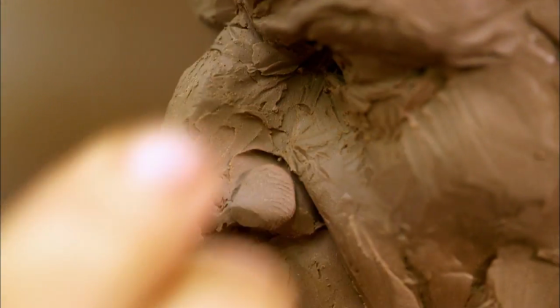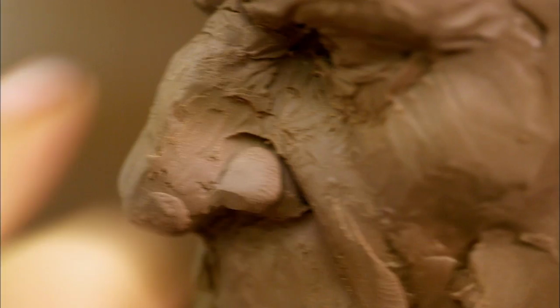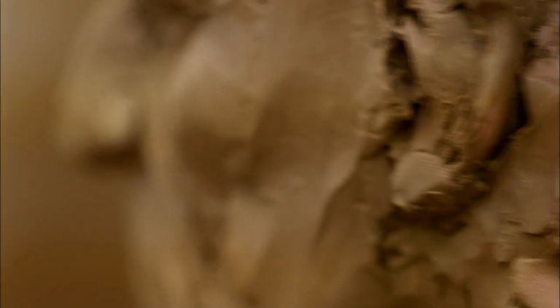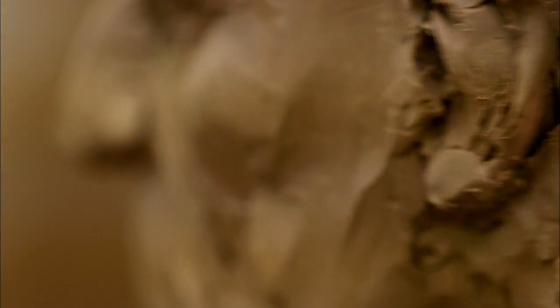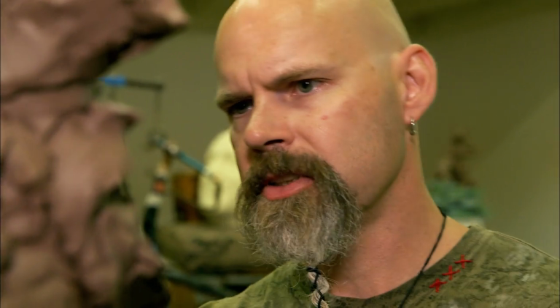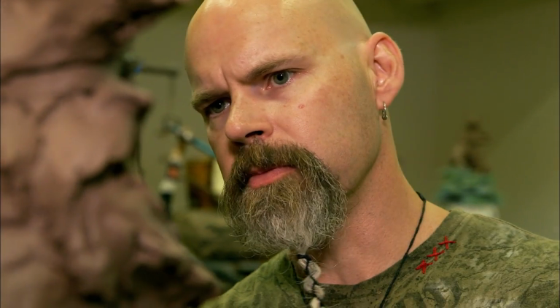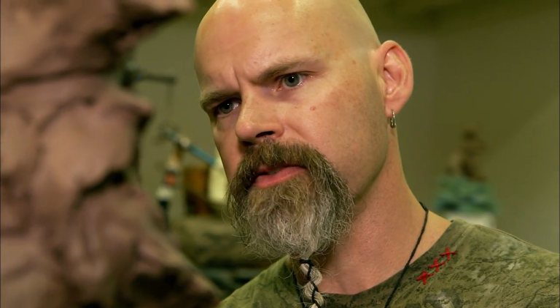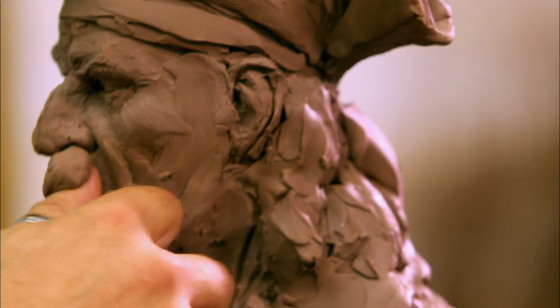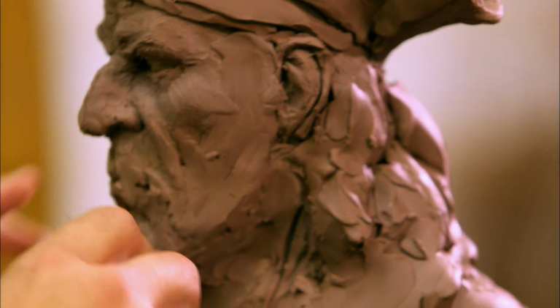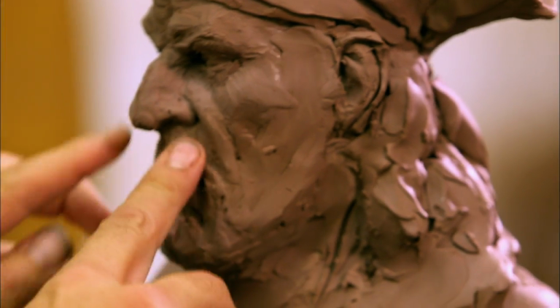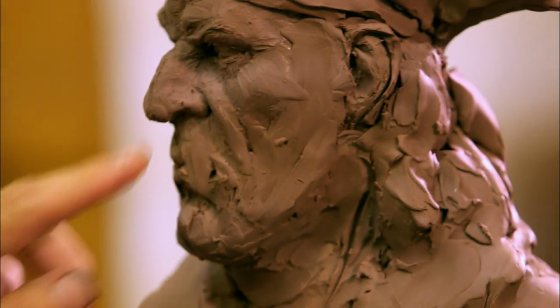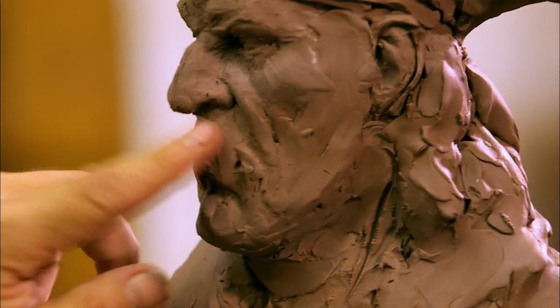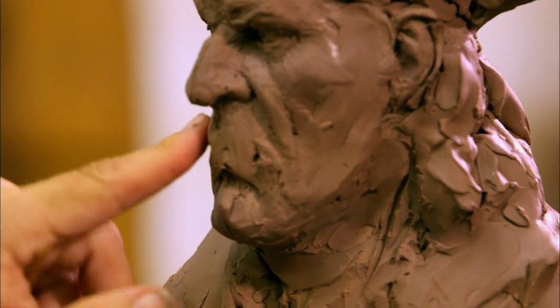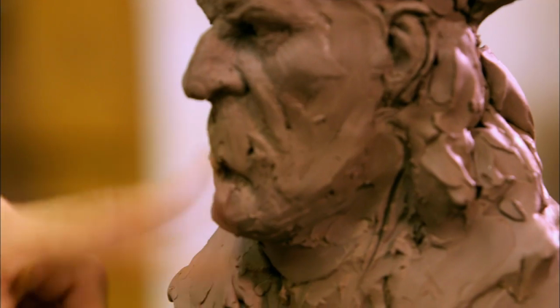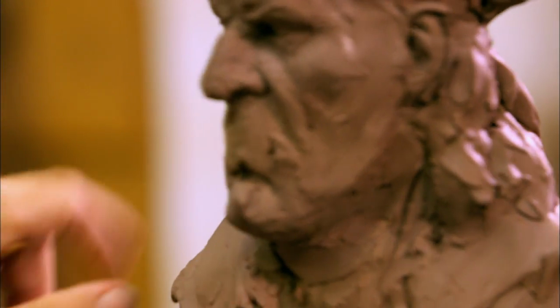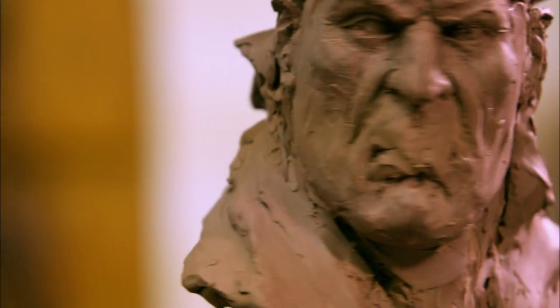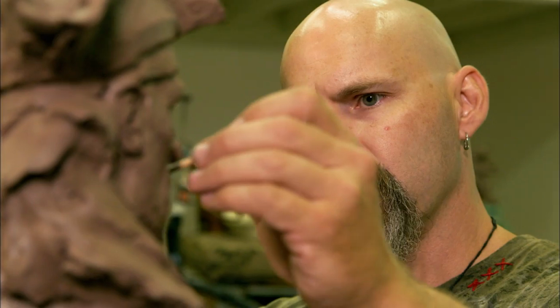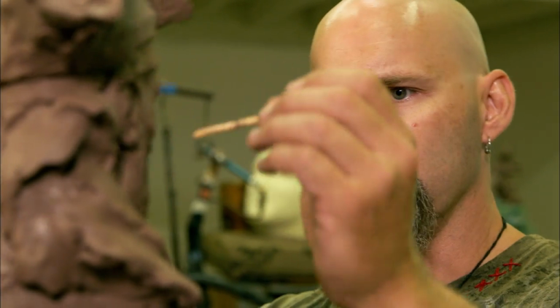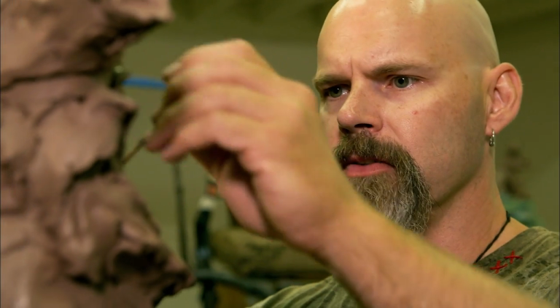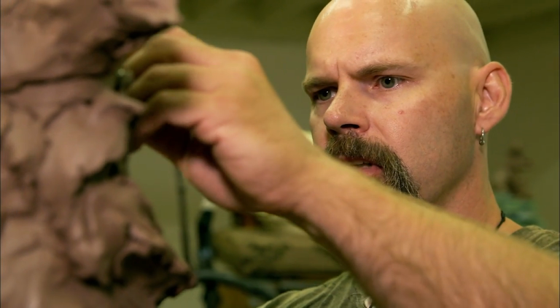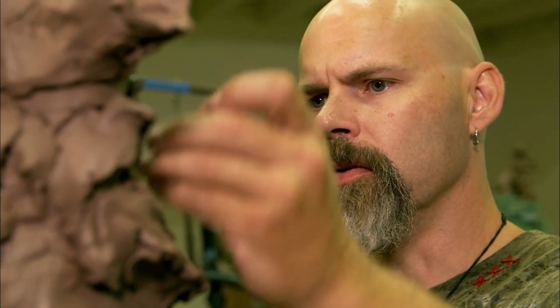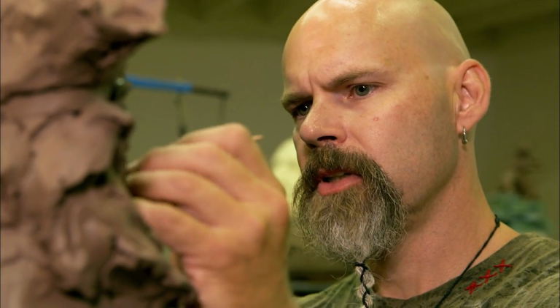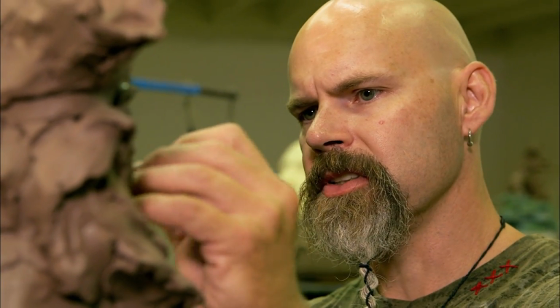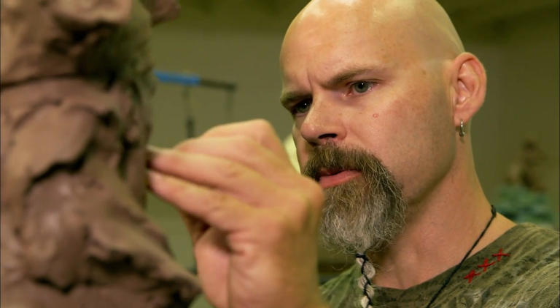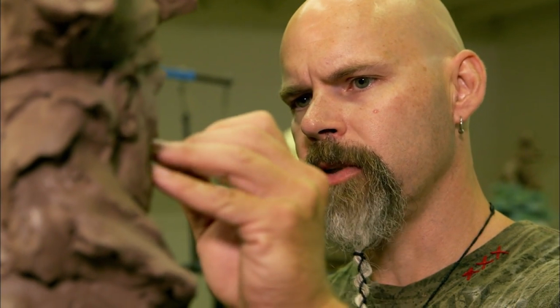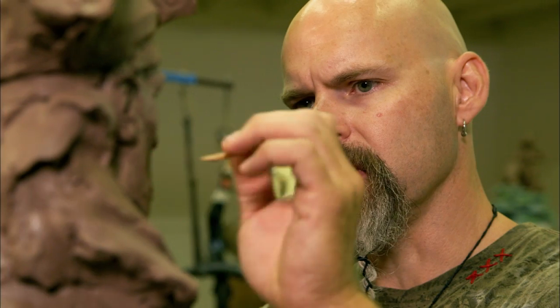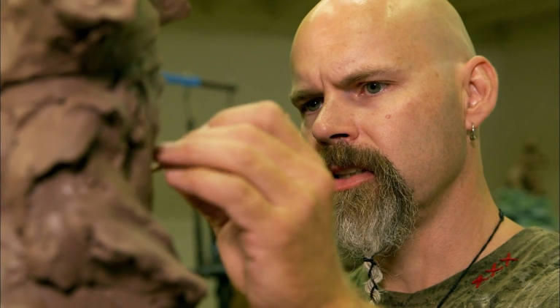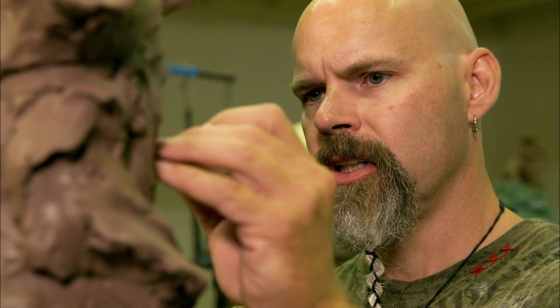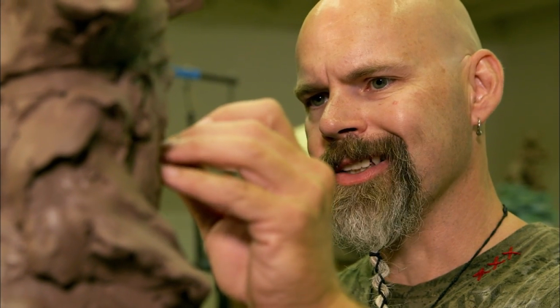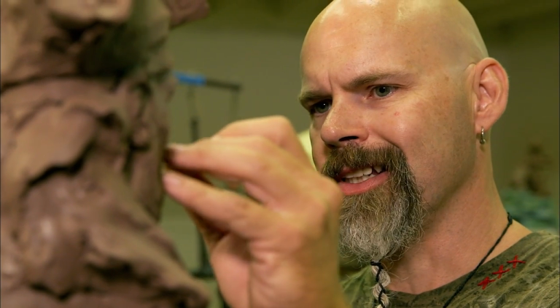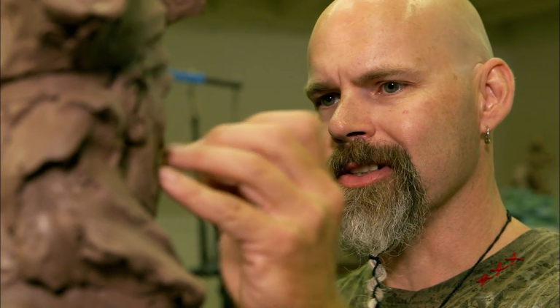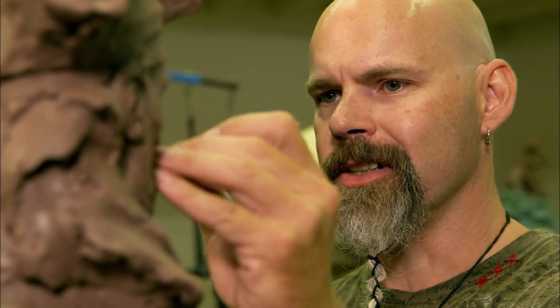A good exercise when sculpting busts is to do one expression, wipe it out, do it again, do a different one. It also helps you get over the whole 'this is sculpture, it's precious' idea, because it ain't precious until it's done.